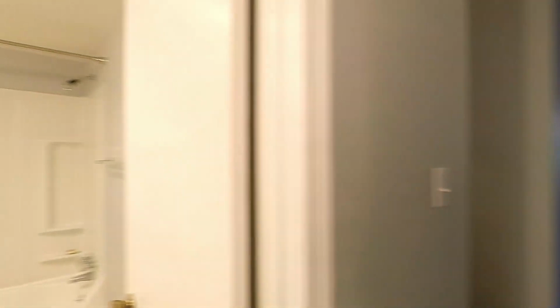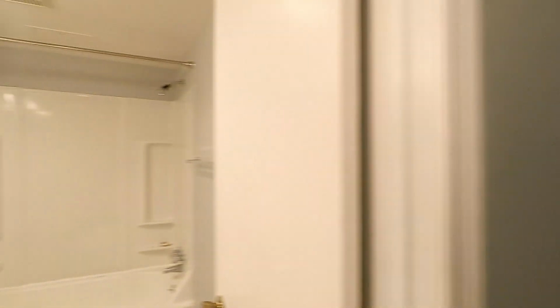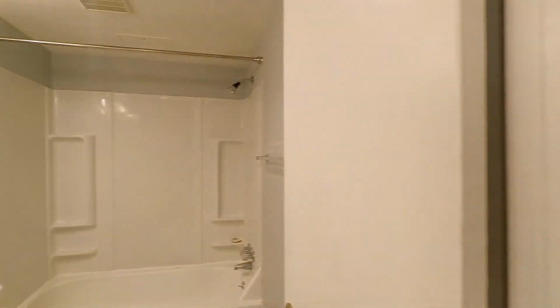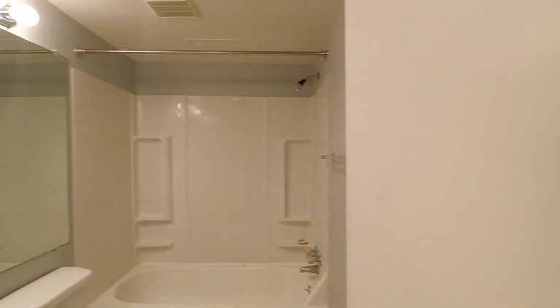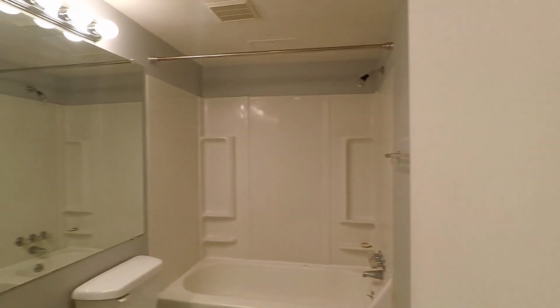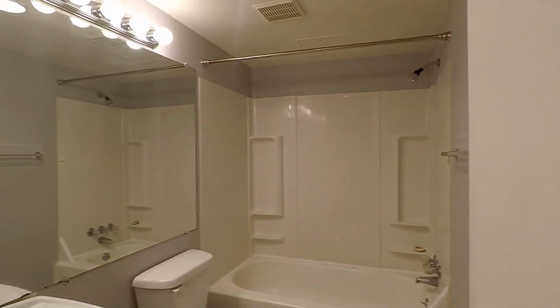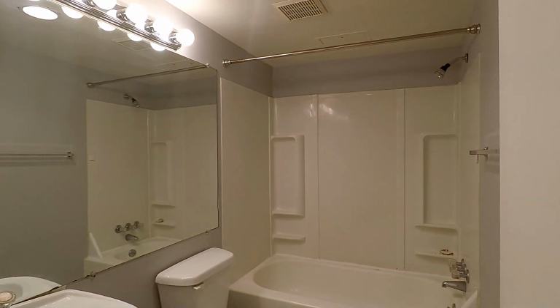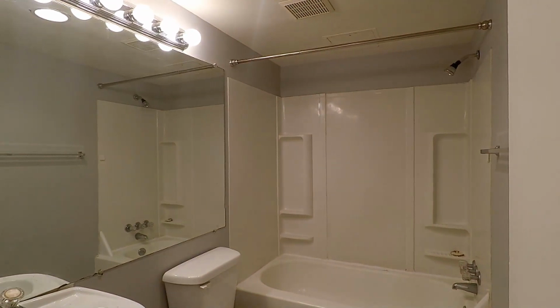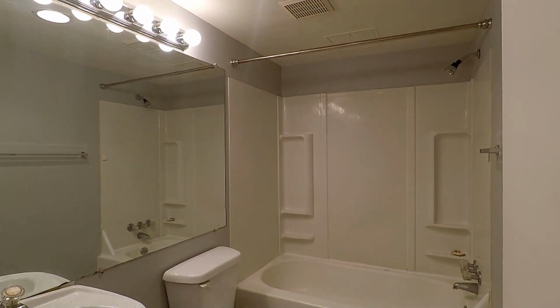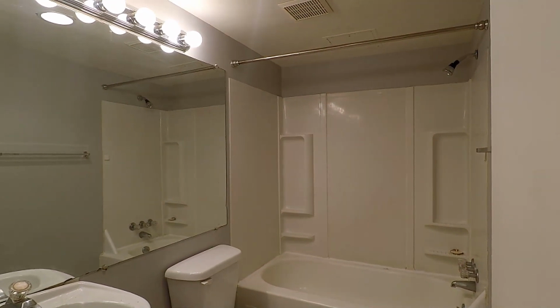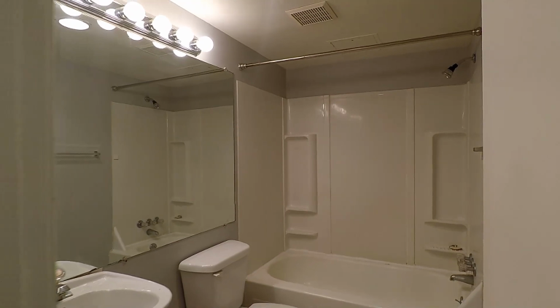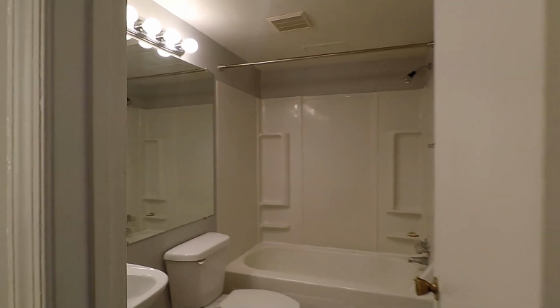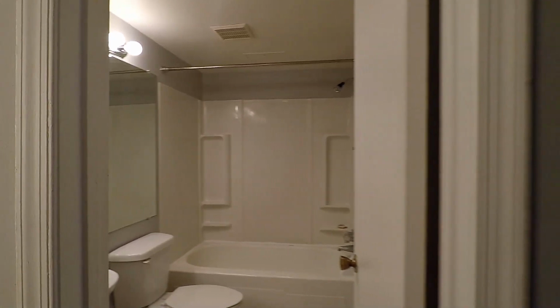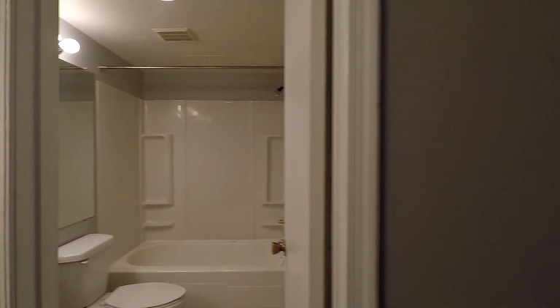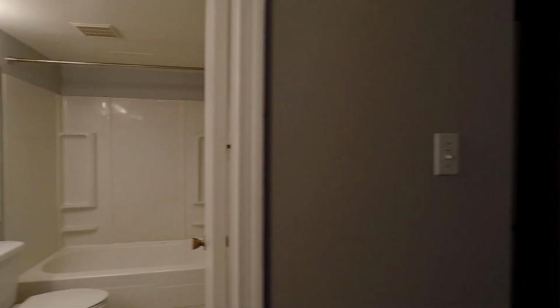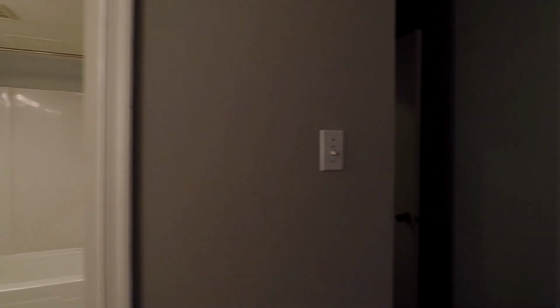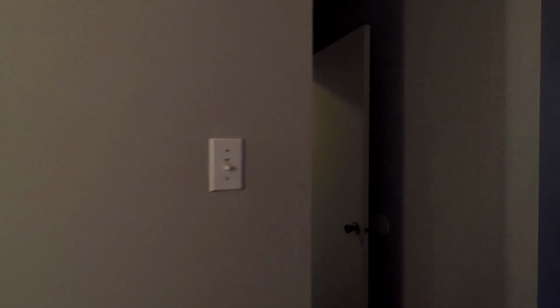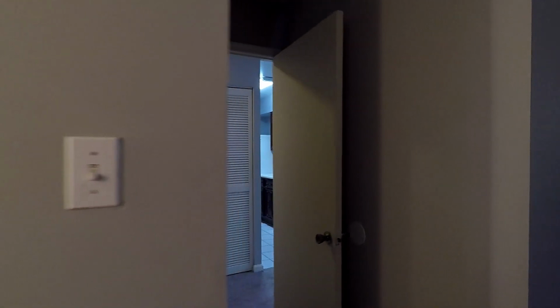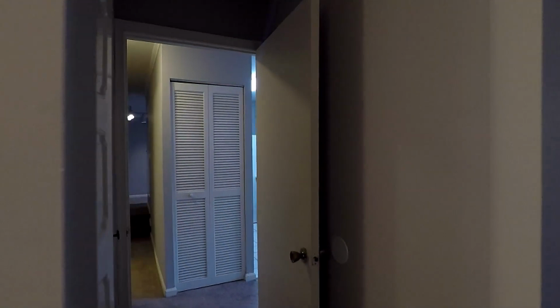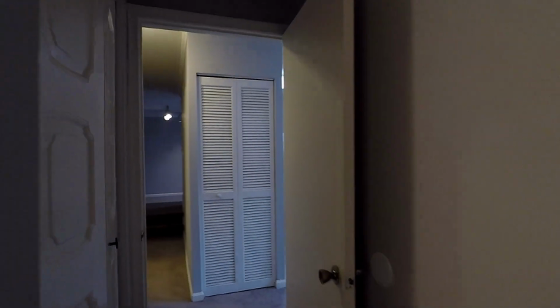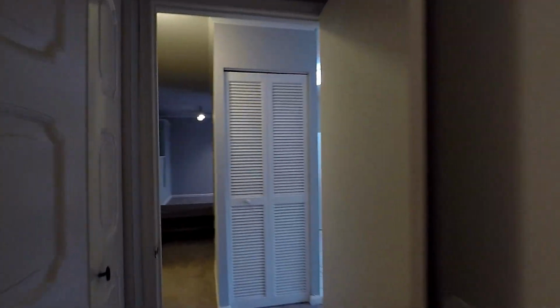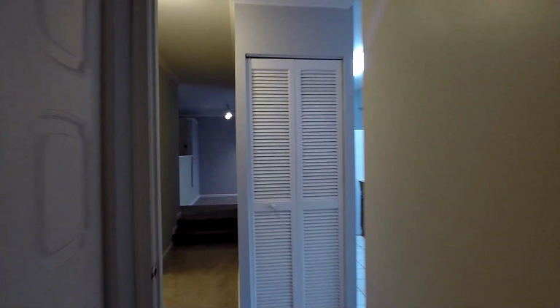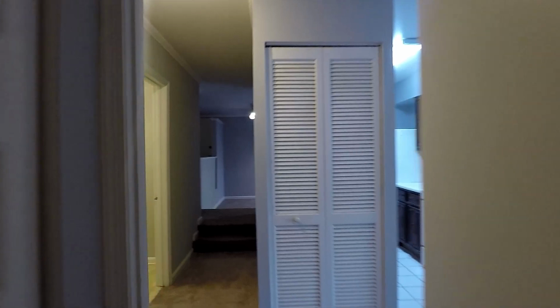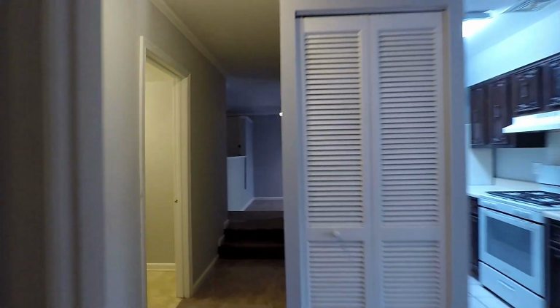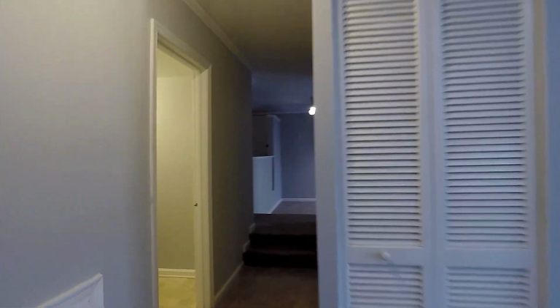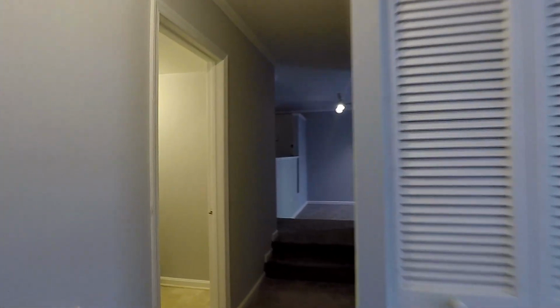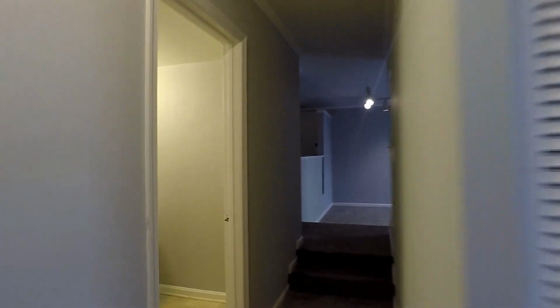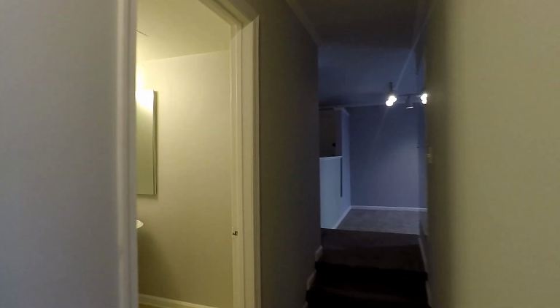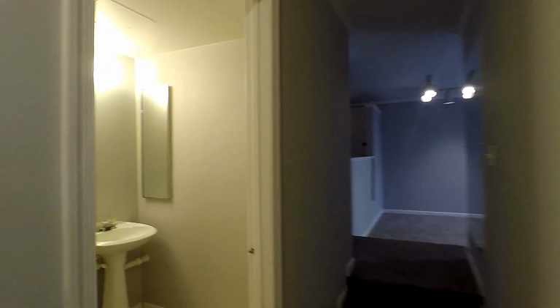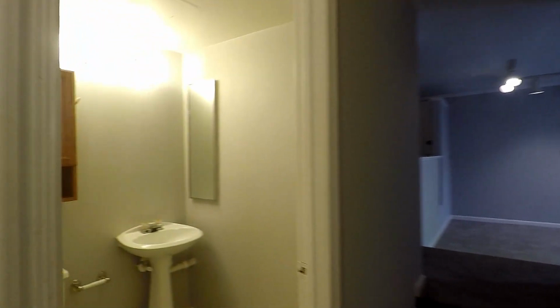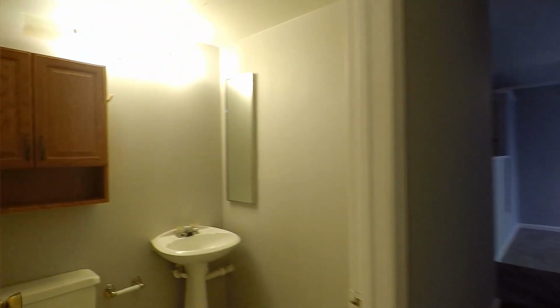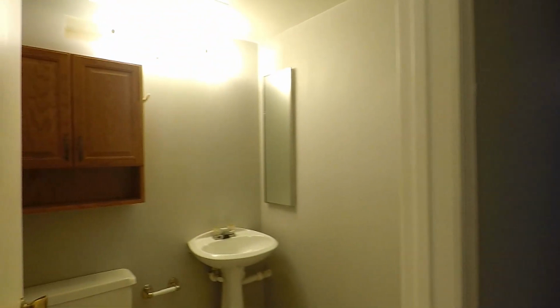And finally, the full bath with a tub and shower combo. Down the hallway to your left is the half bath or powder room.